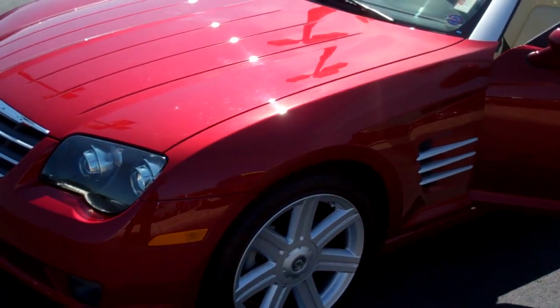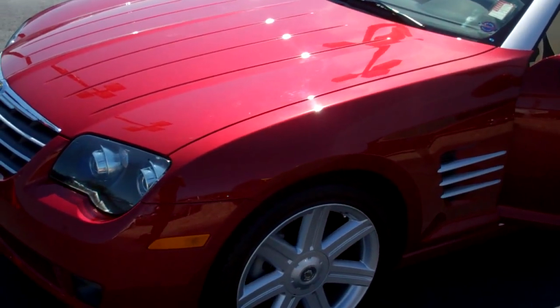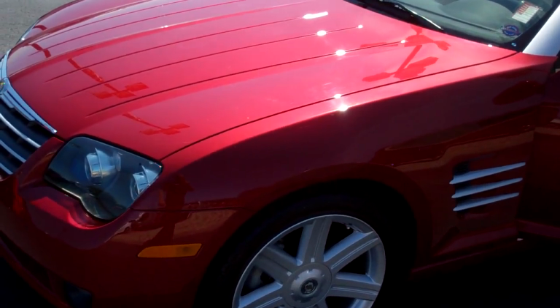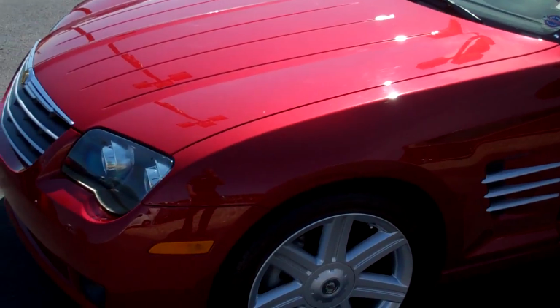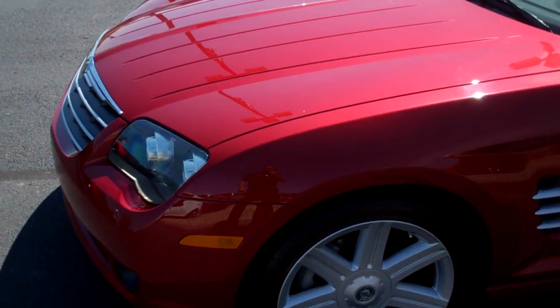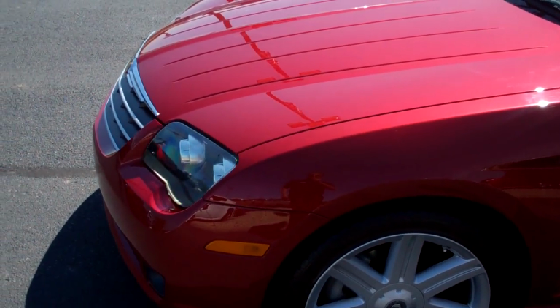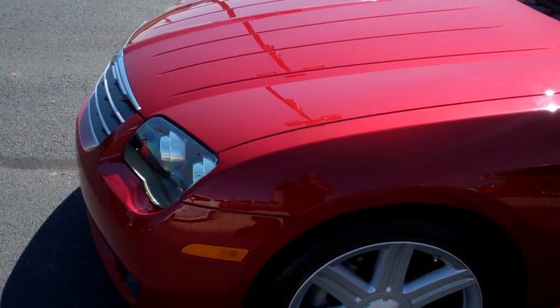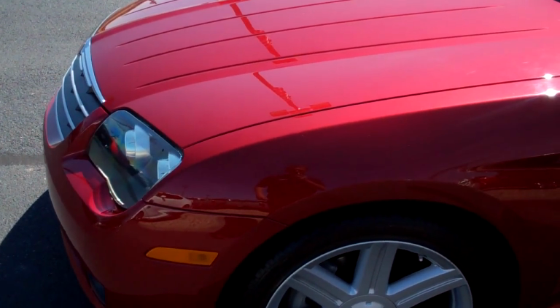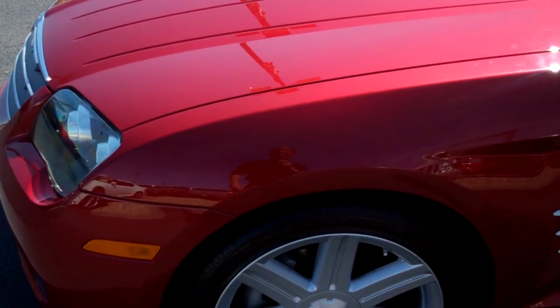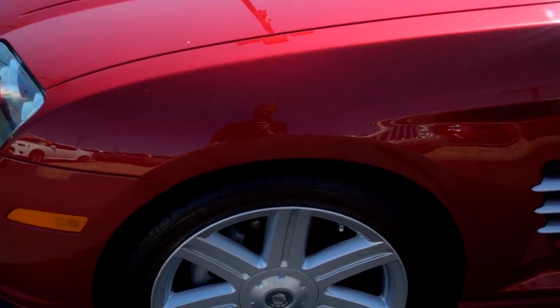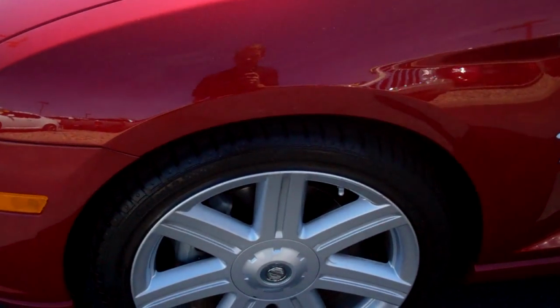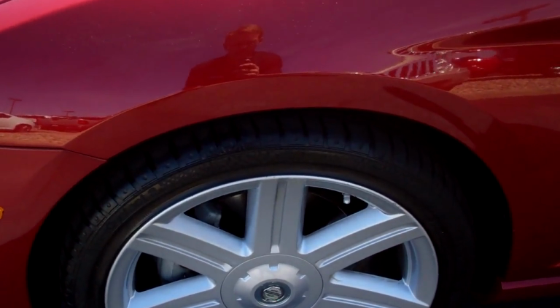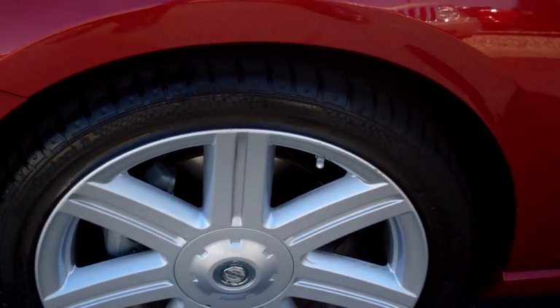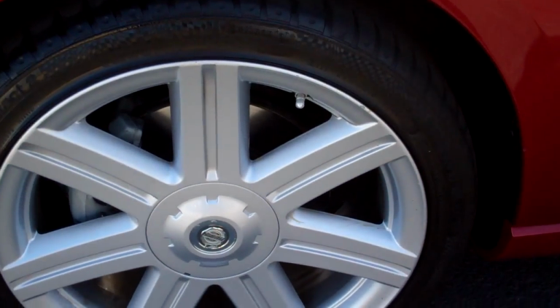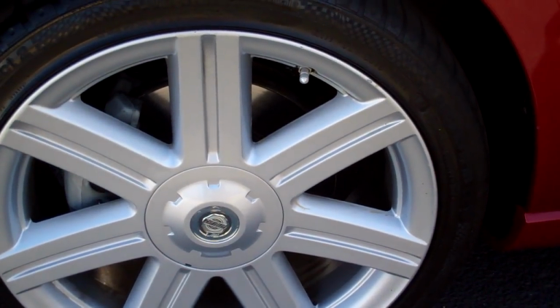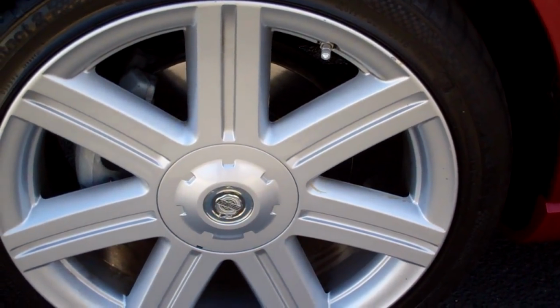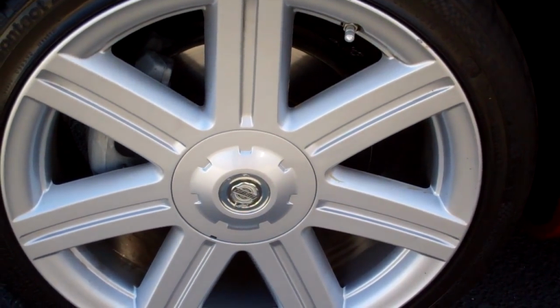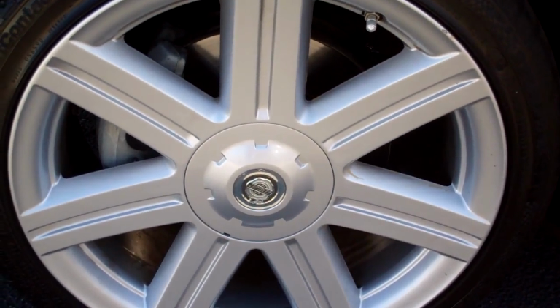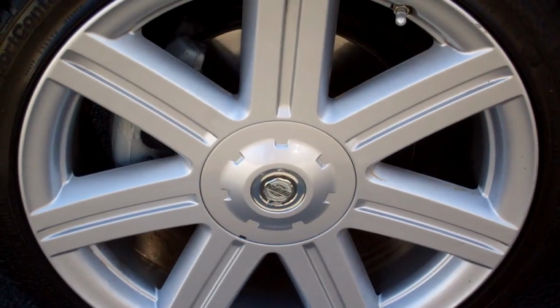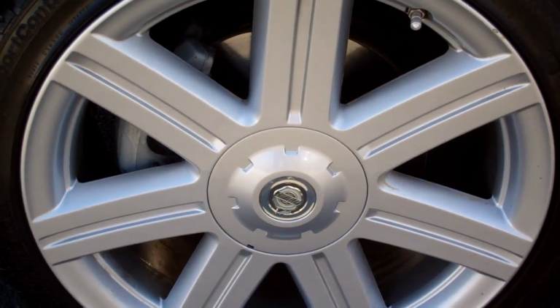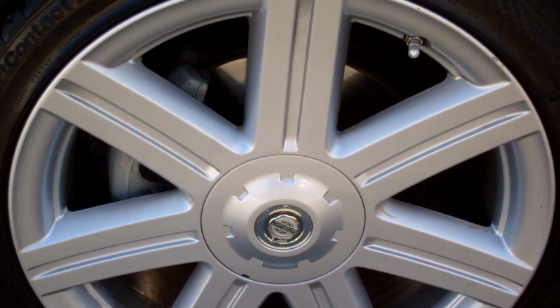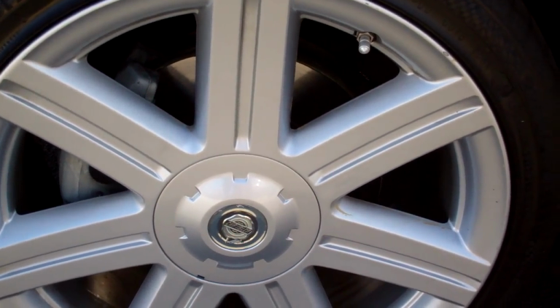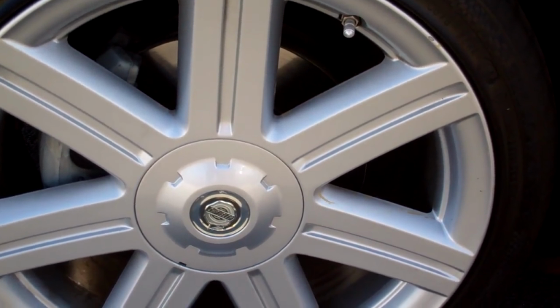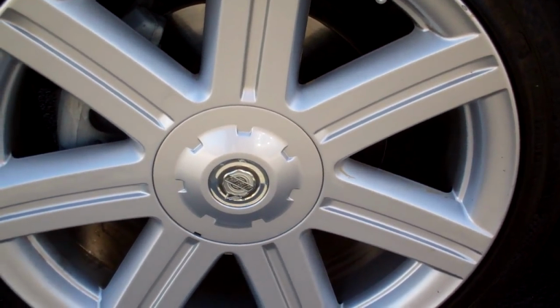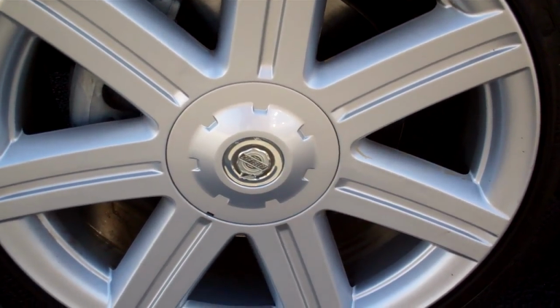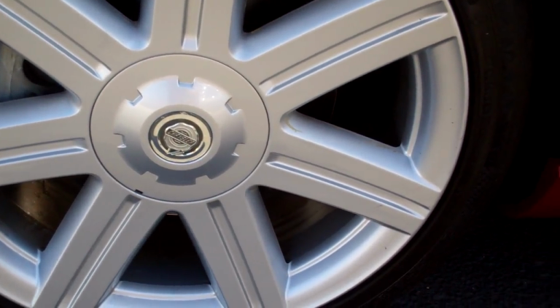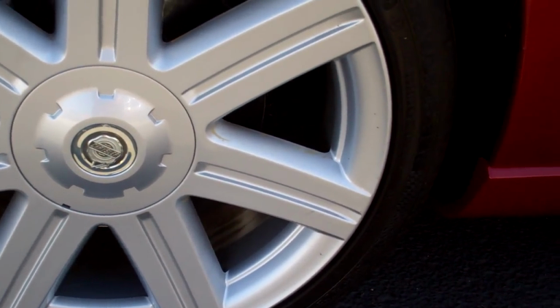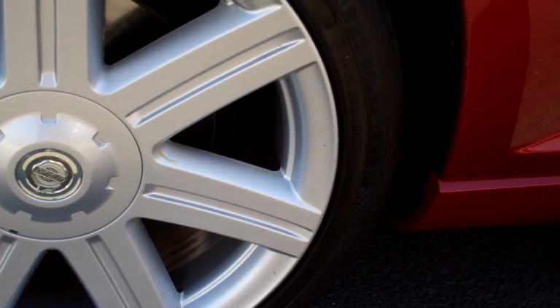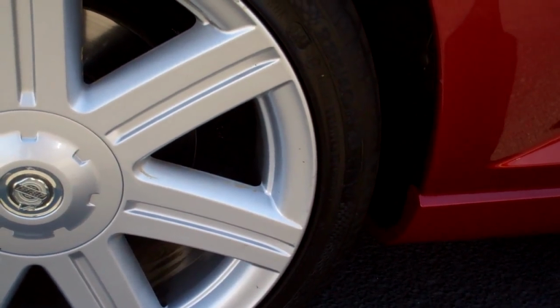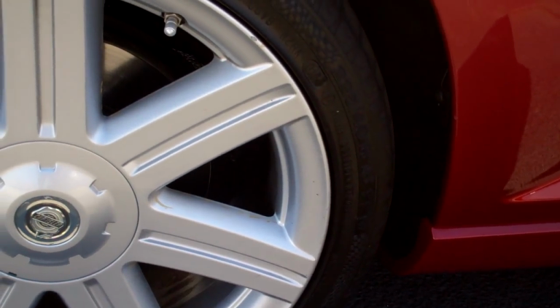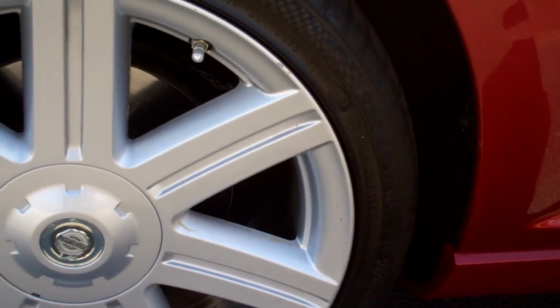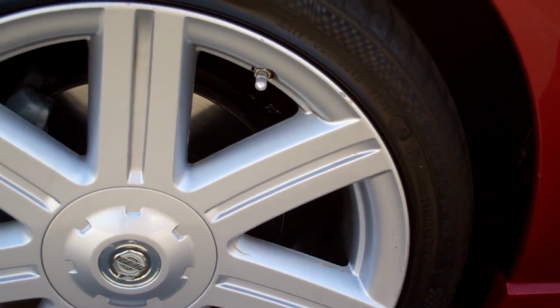I mean, it is clean, Dan. It's a good-looking car. The tires got really, really good tread left on them. The rims look really, really good — no scuffs or scratches or anything like that I can see on them.